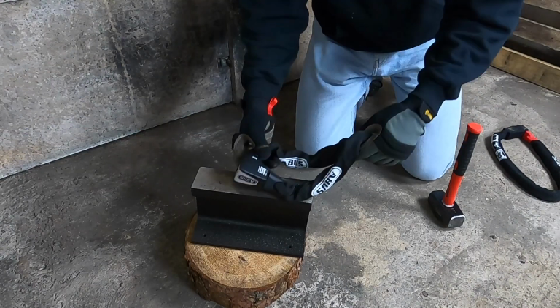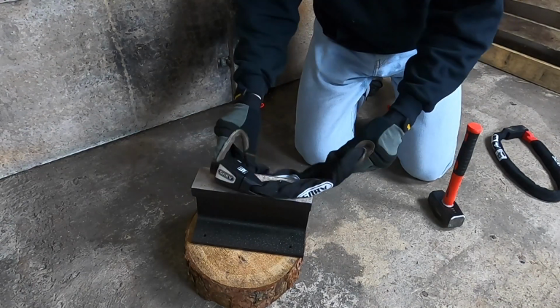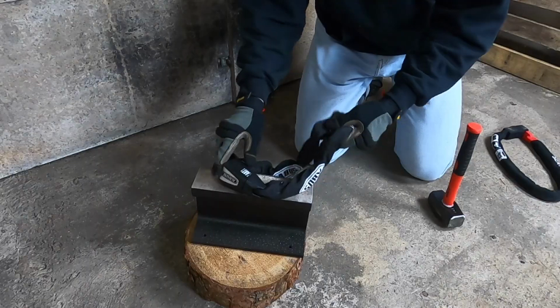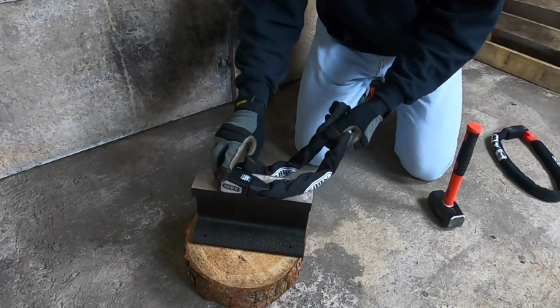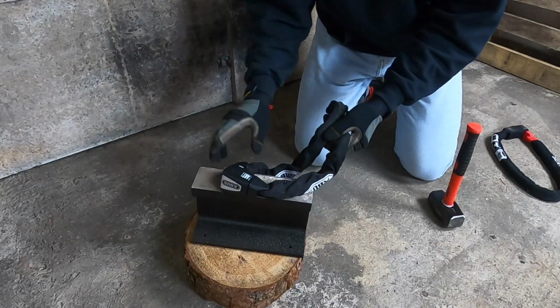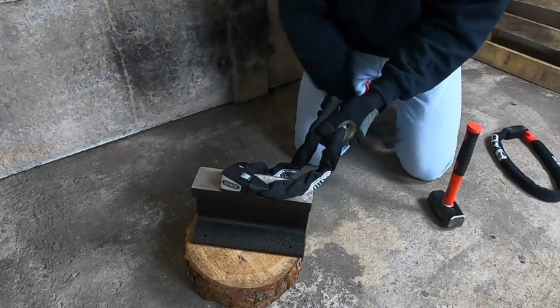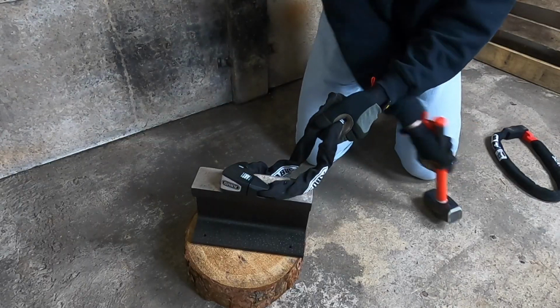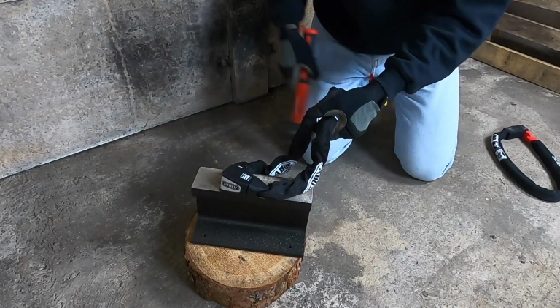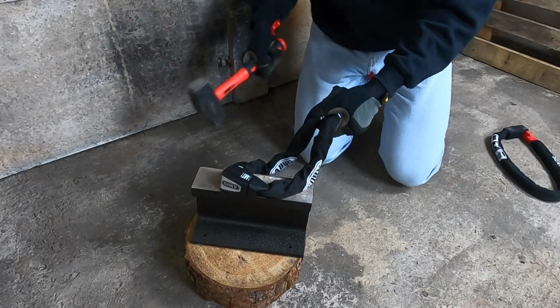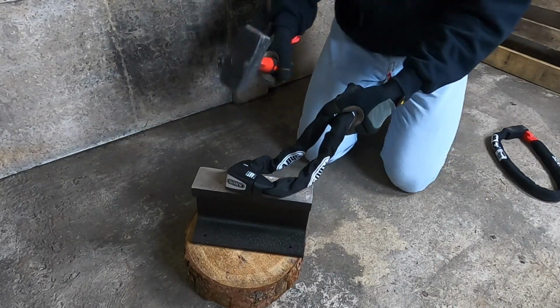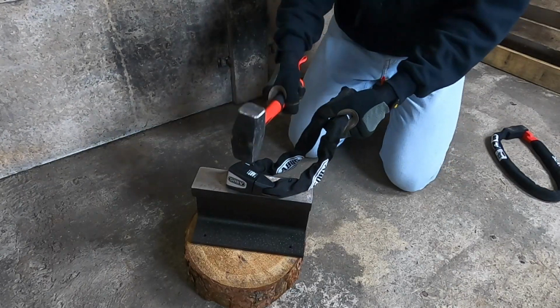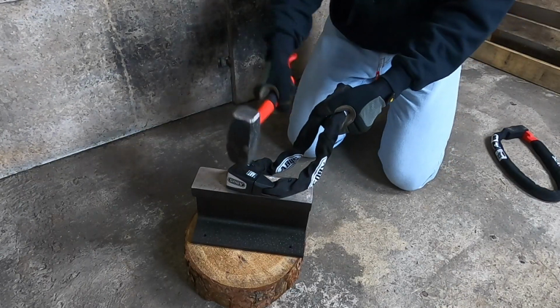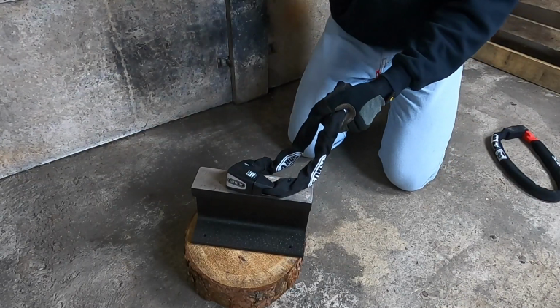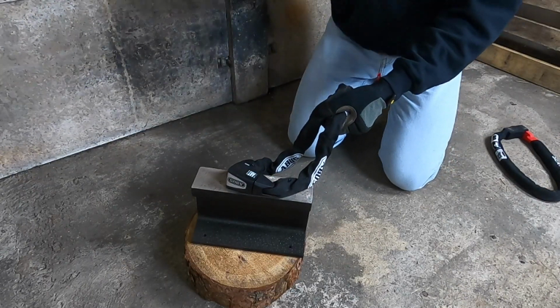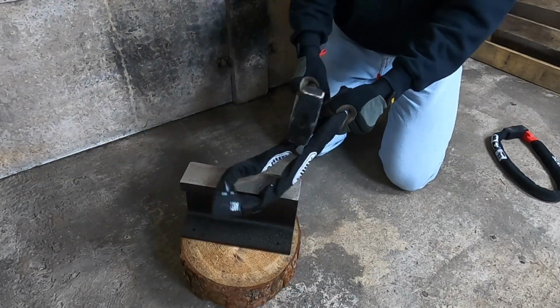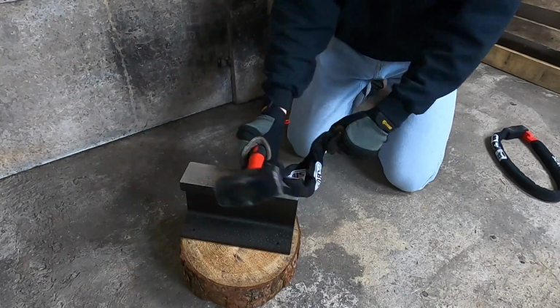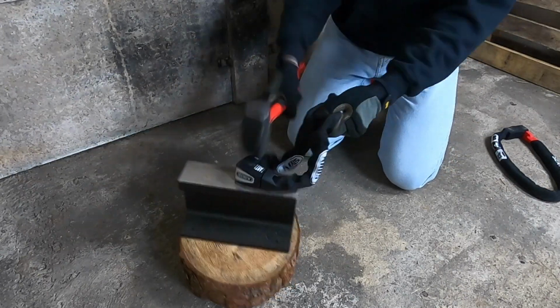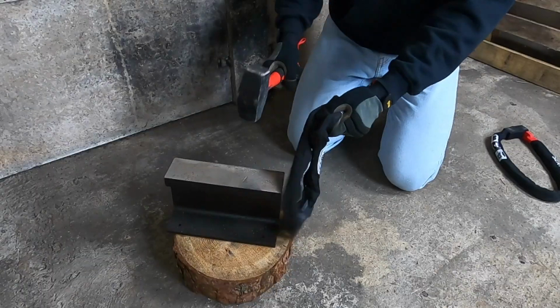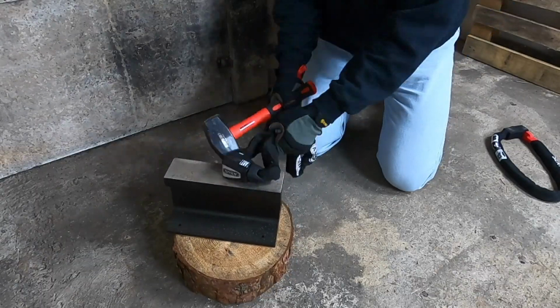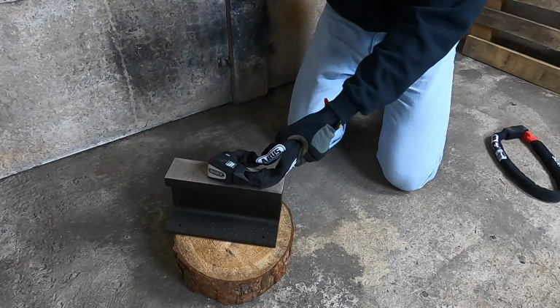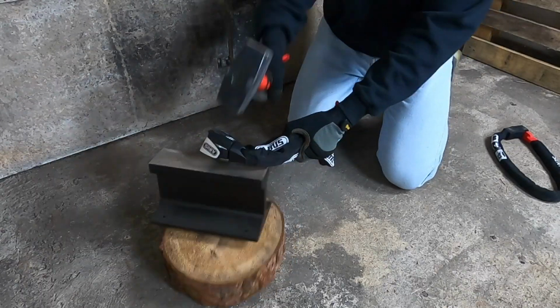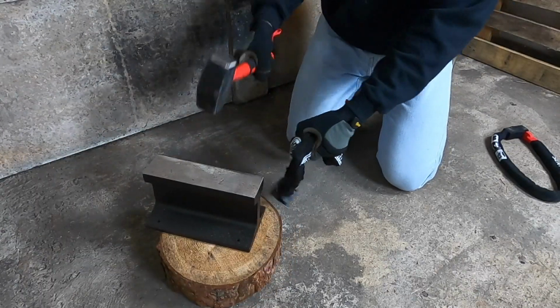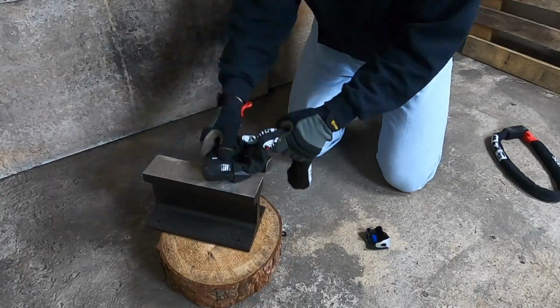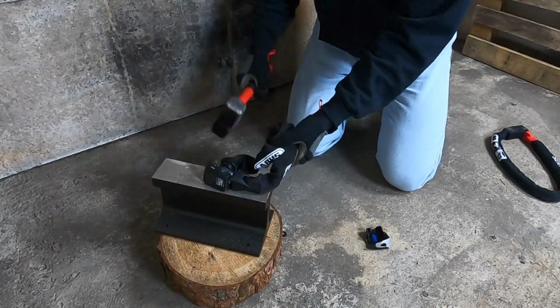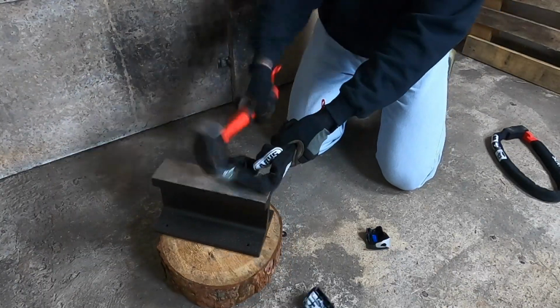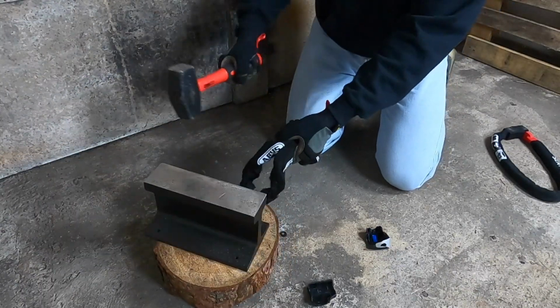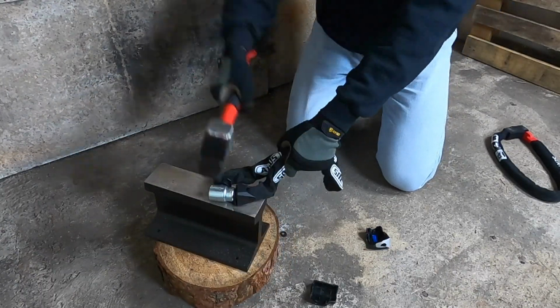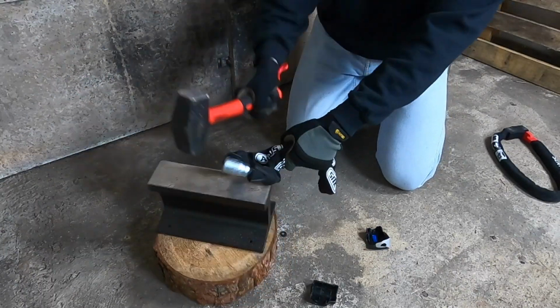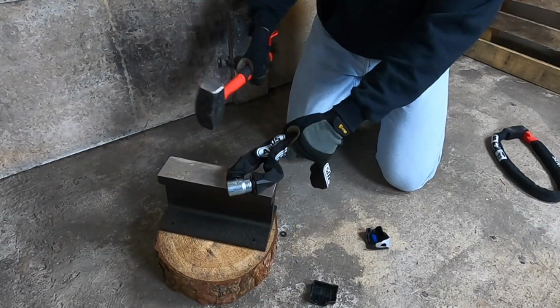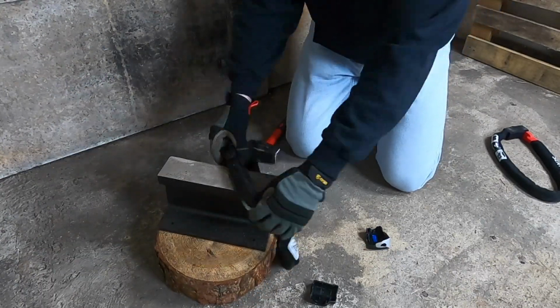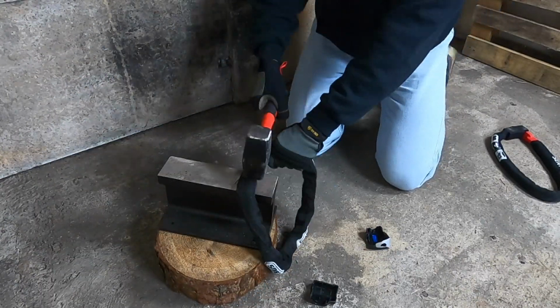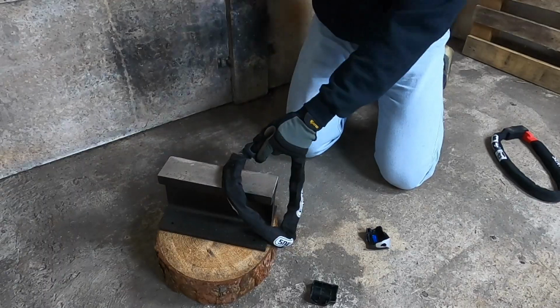For hammer testing I deliver 10 strong blows to all areas of the lock using a 1.8 kilo lump hammer and a steel anvil to prevent damage to the concrete floor of my workshop.